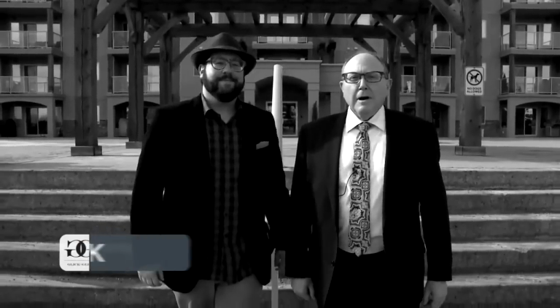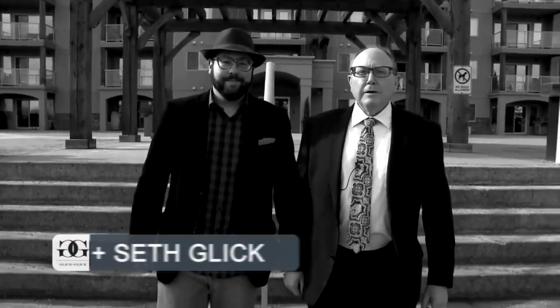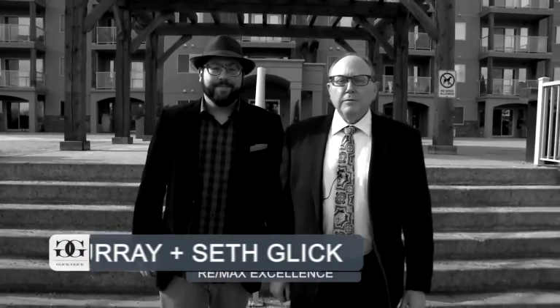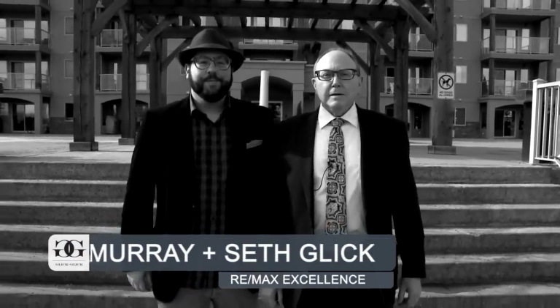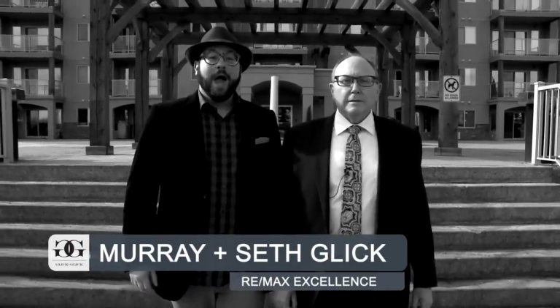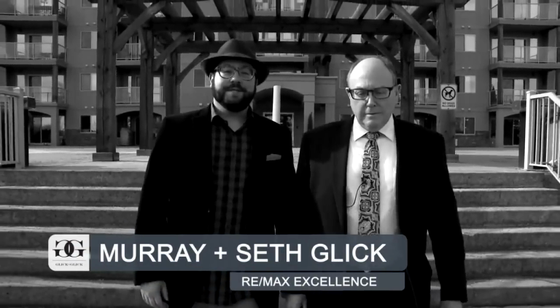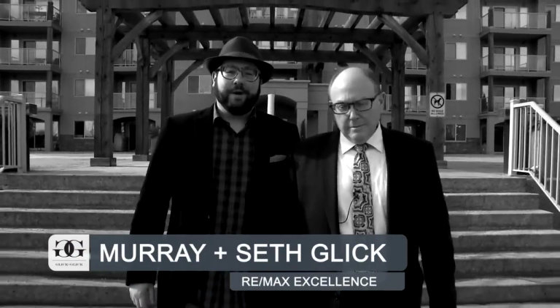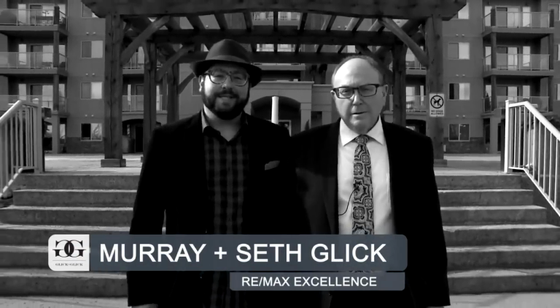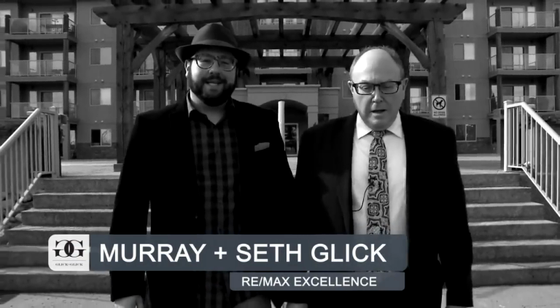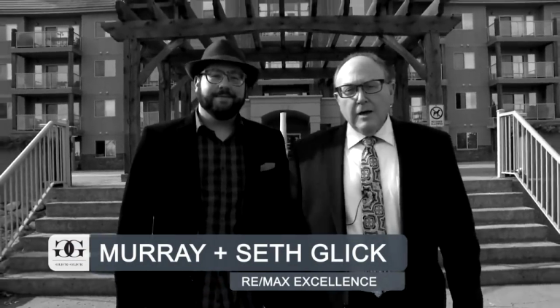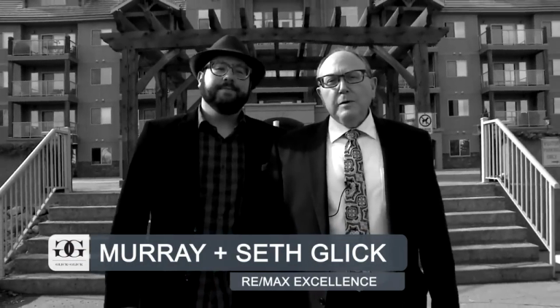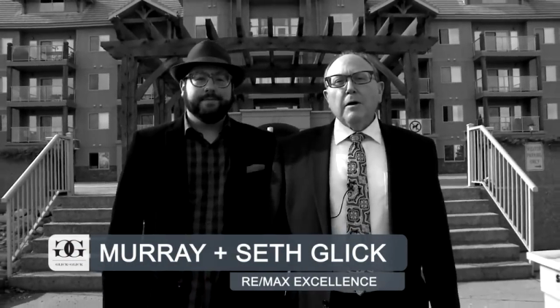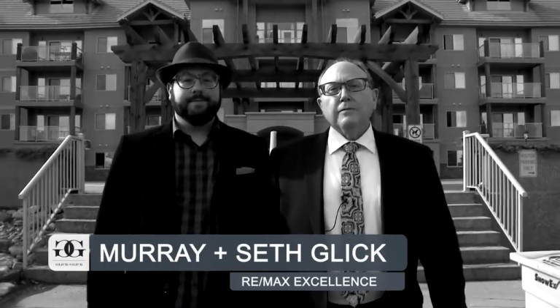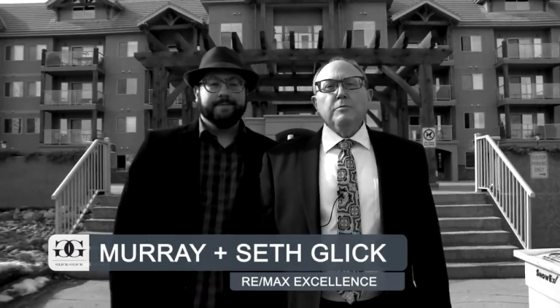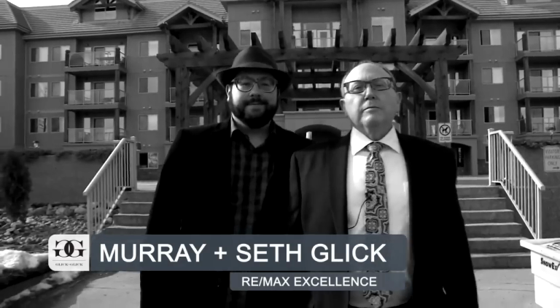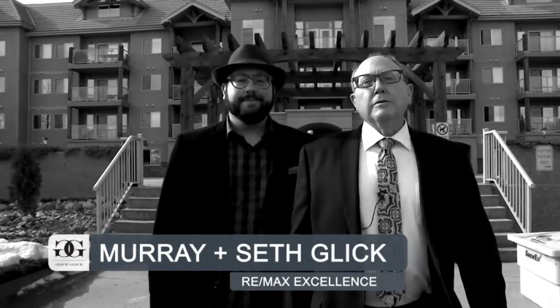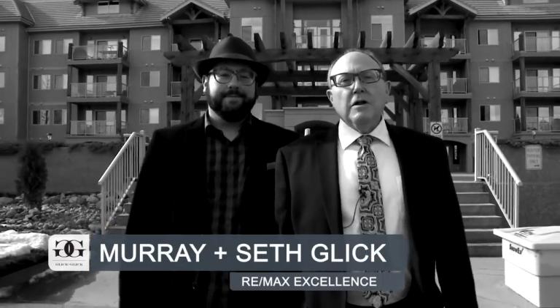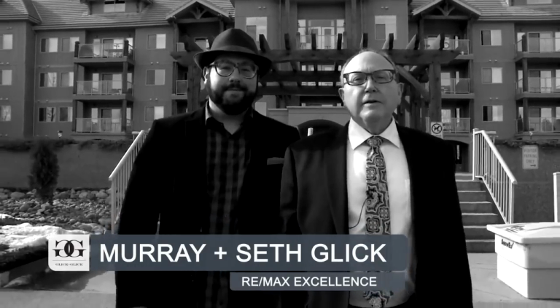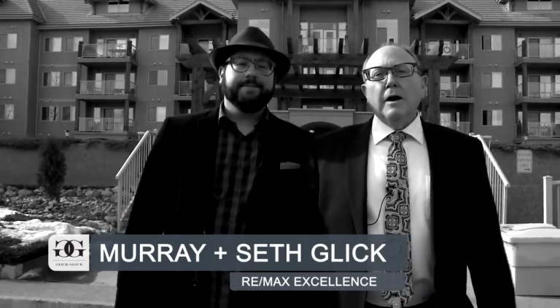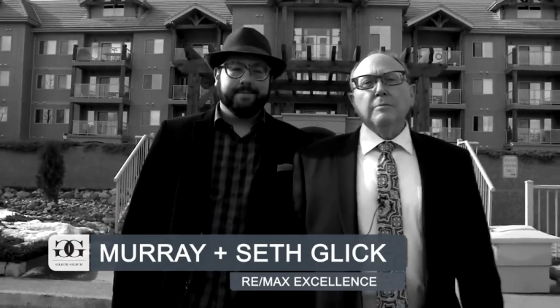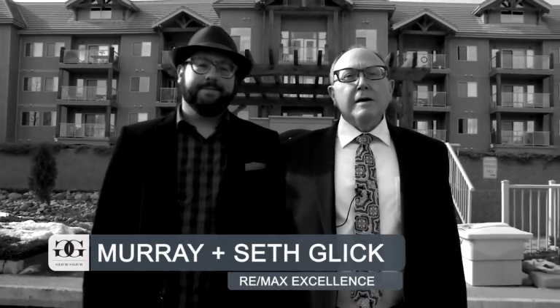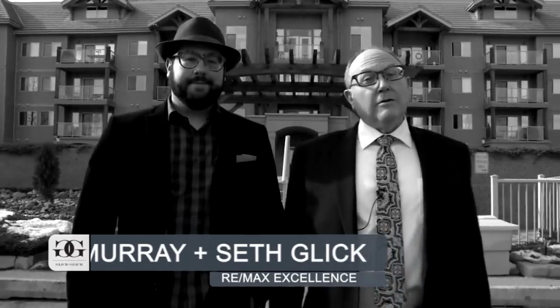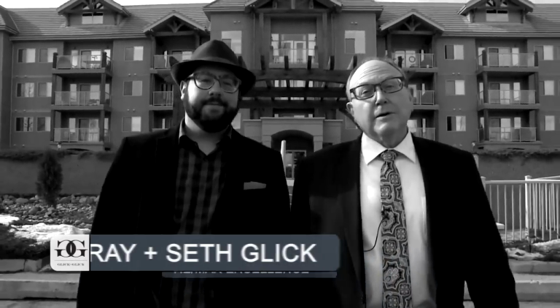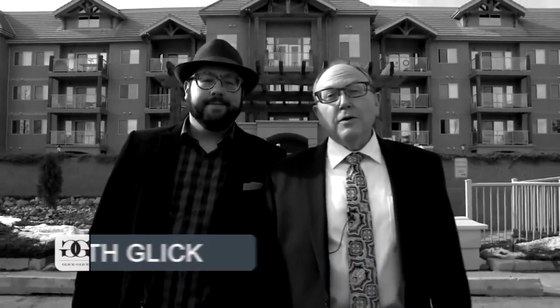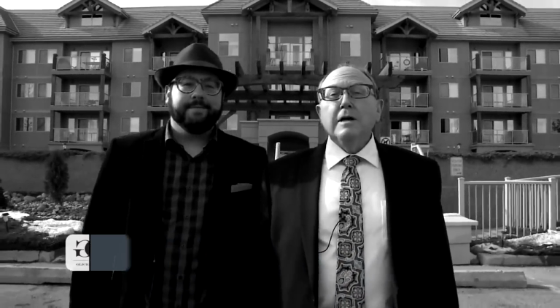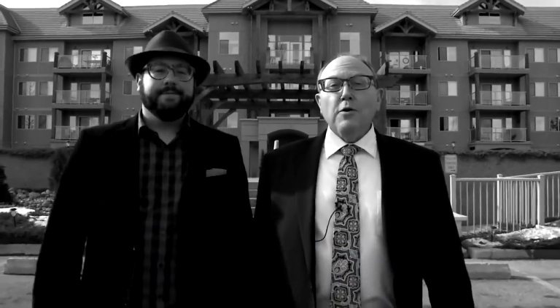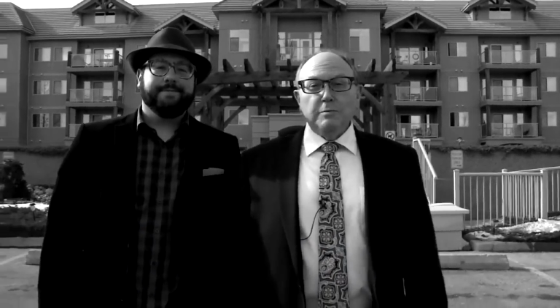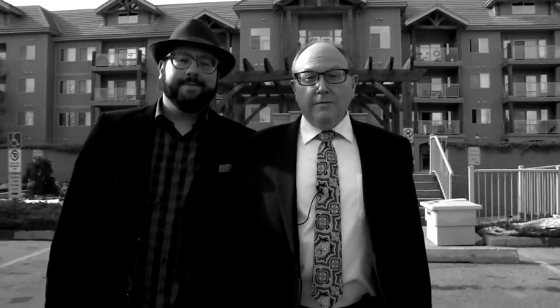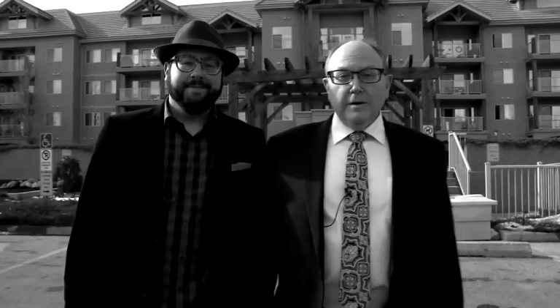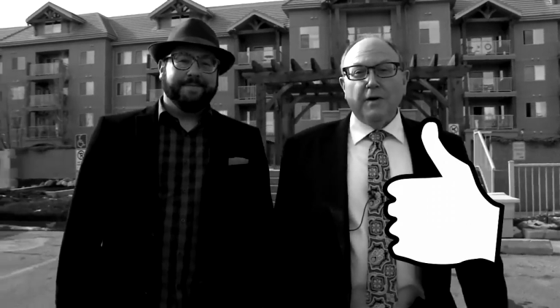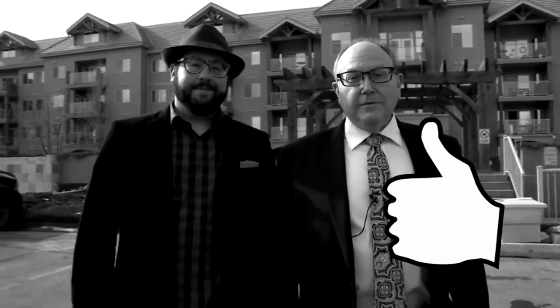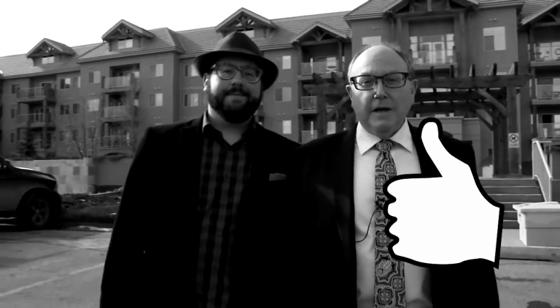I'm Murray Glick with RE-MAX Excellence. I'm Seth Glick with RE-MAX Excellence. If you've been in the market for a two-bedroom condo — lofted, underground parking, and across from the golf course — then the home that you've been waiting for is finally for sale.